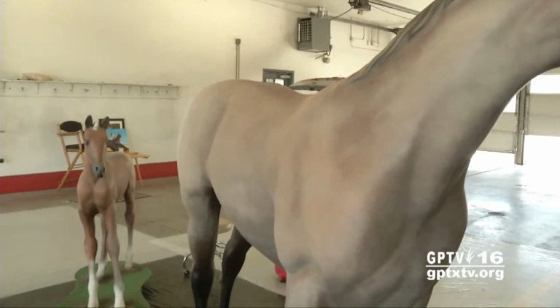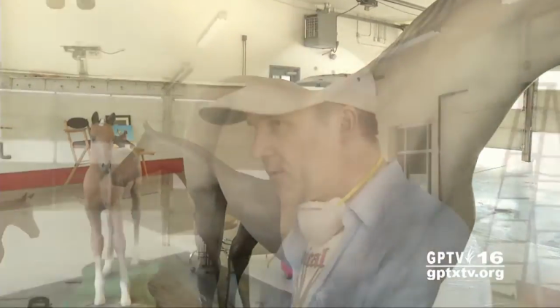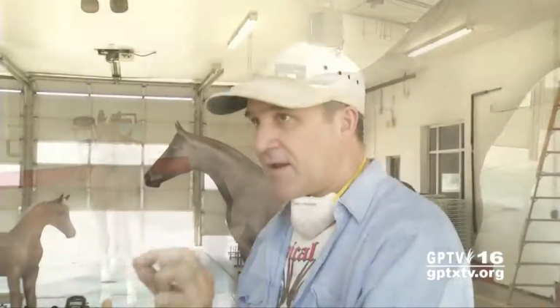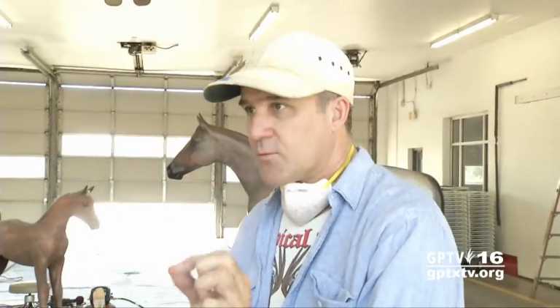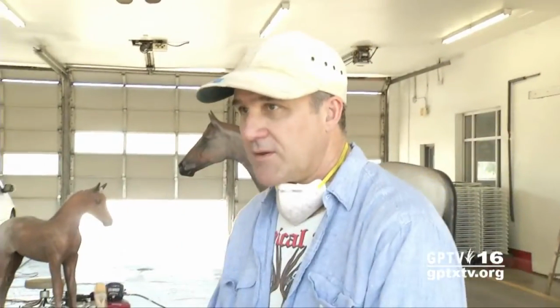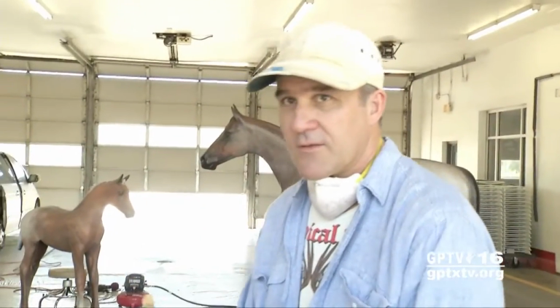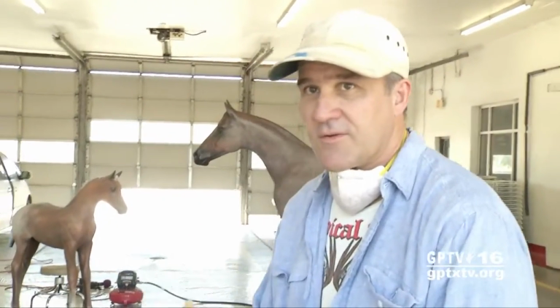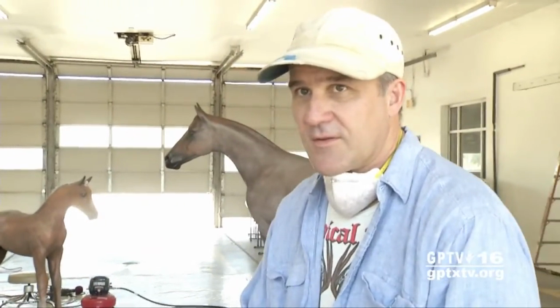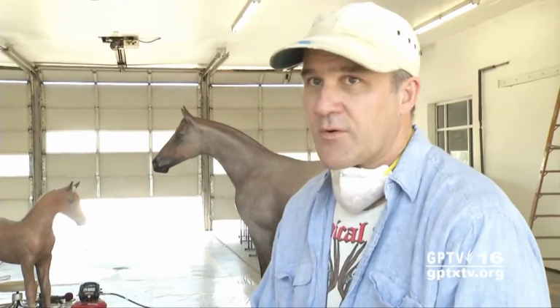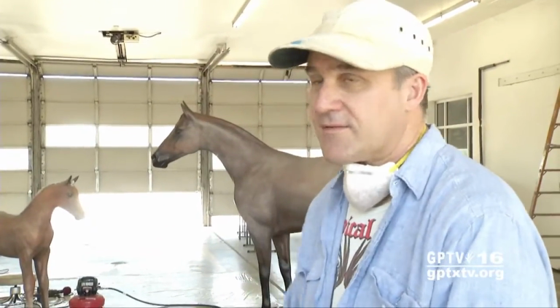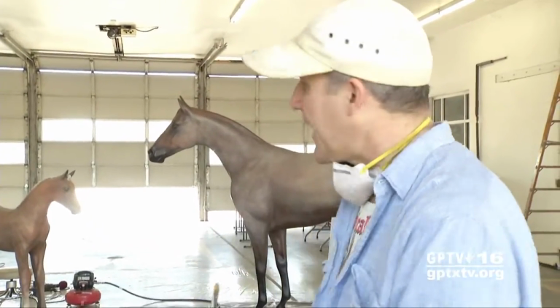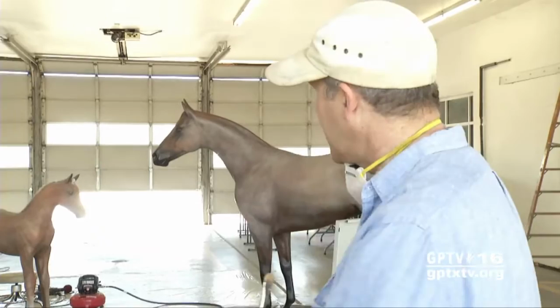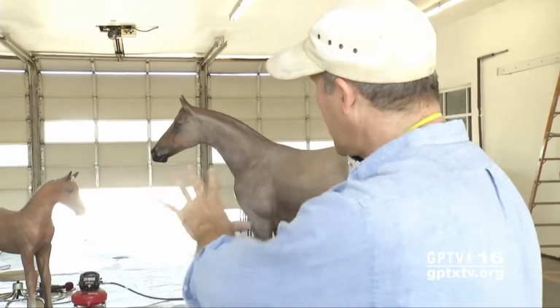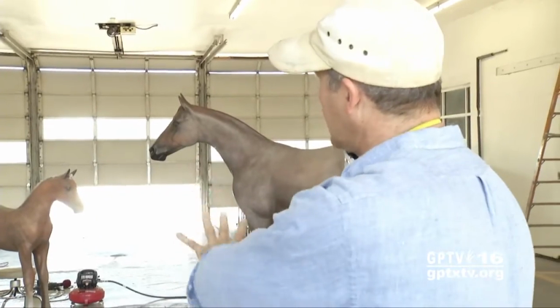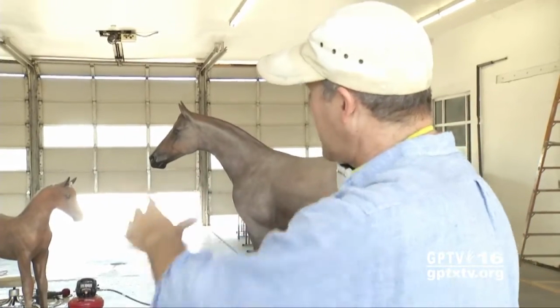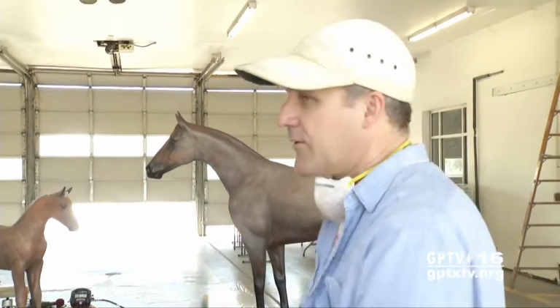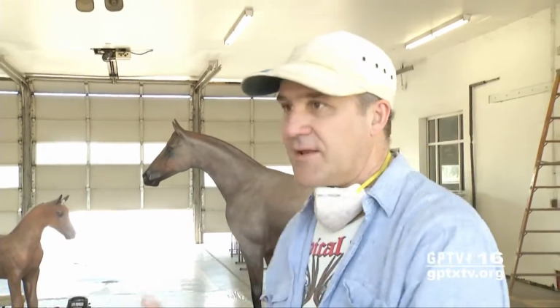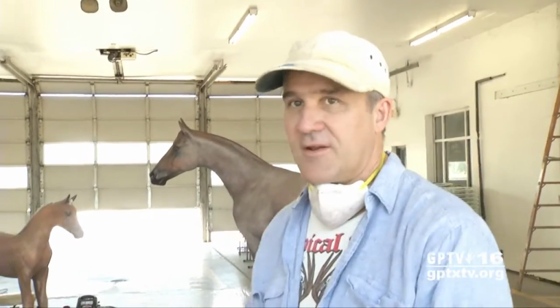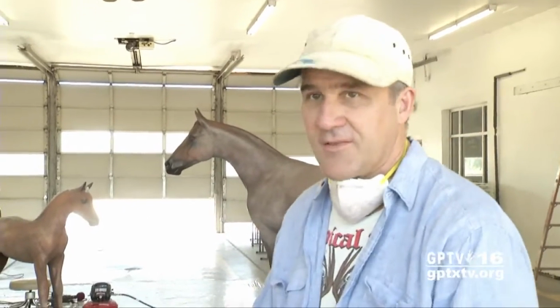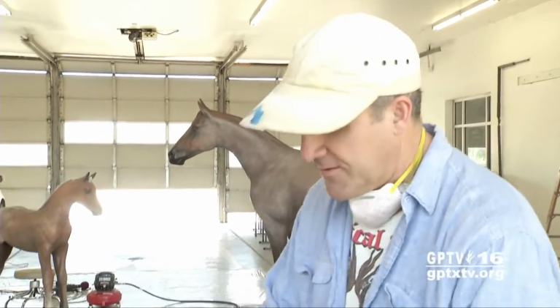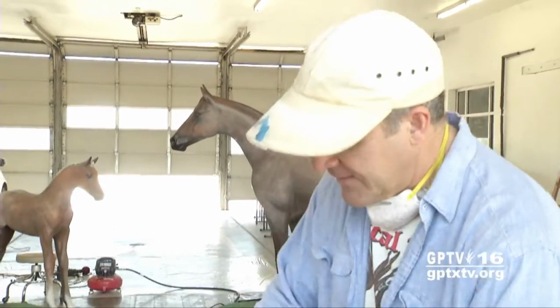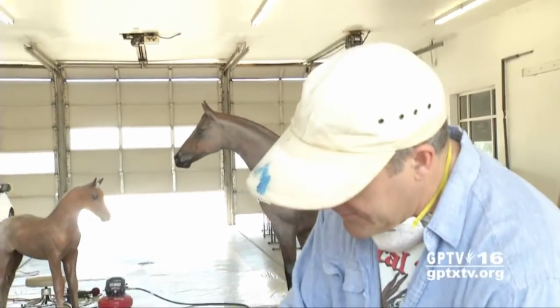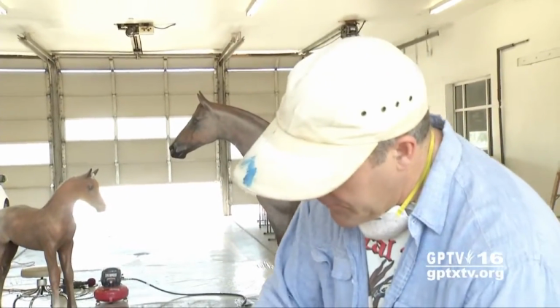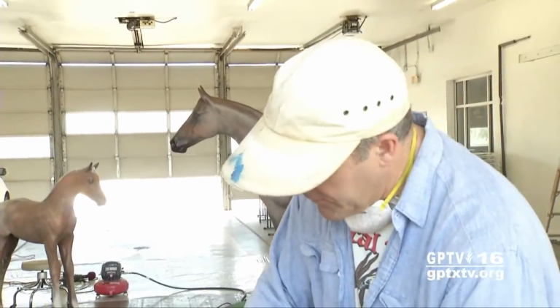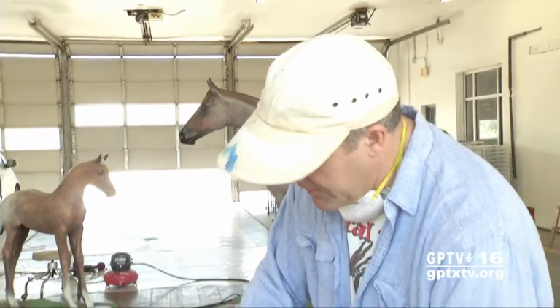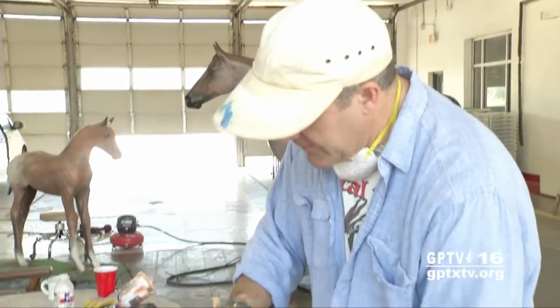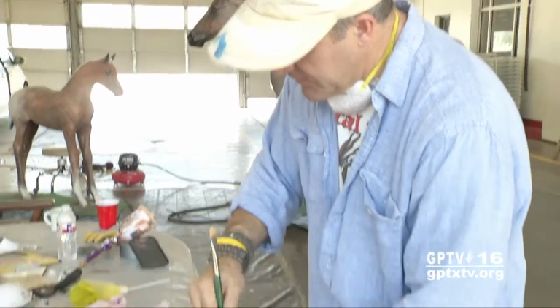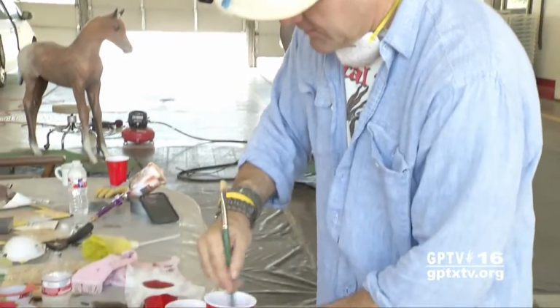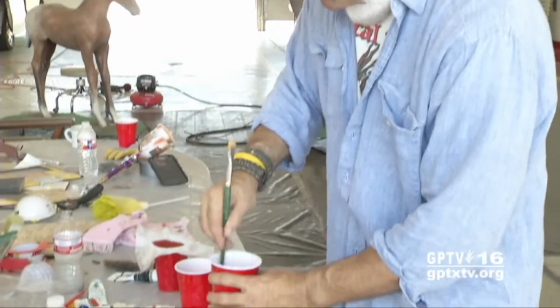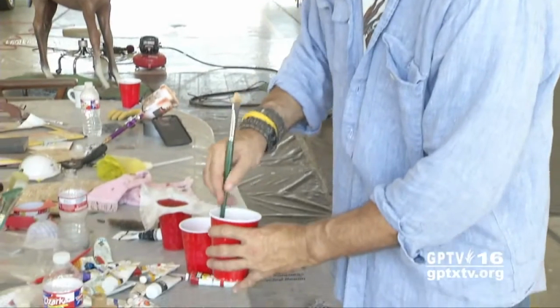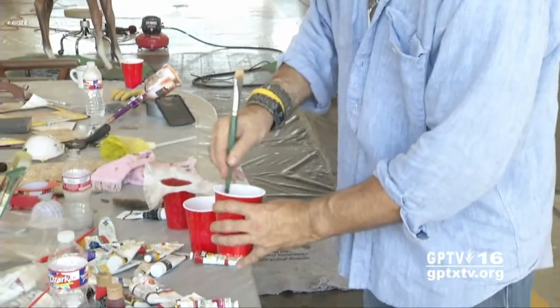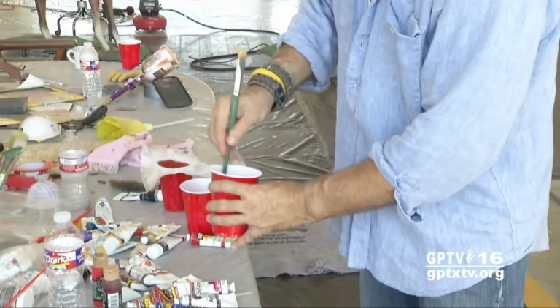Some of those hairs will be yellow. That's what creates the Palomino. Palomino is basically red underneath, so I'm going to create a bit of a yellow hue.